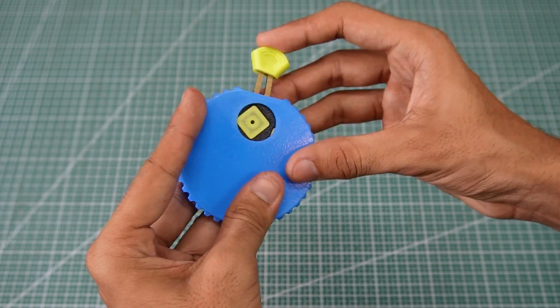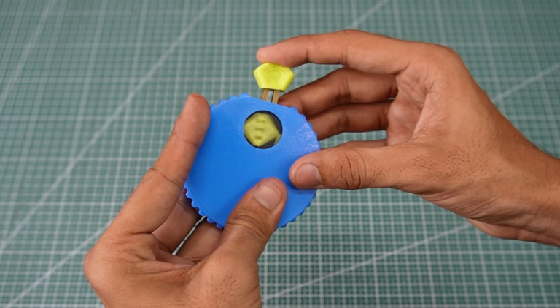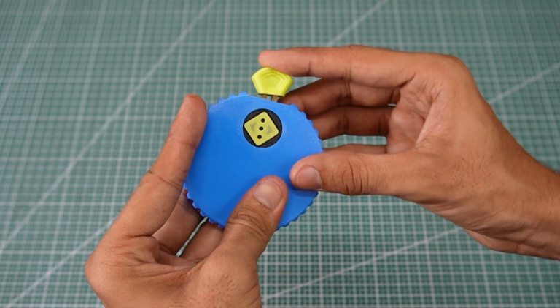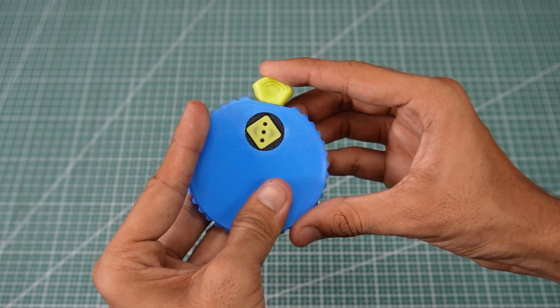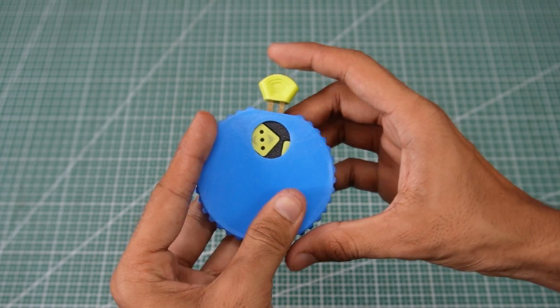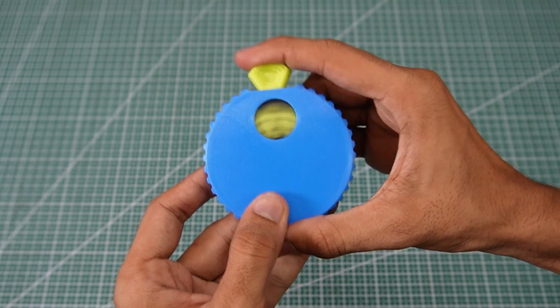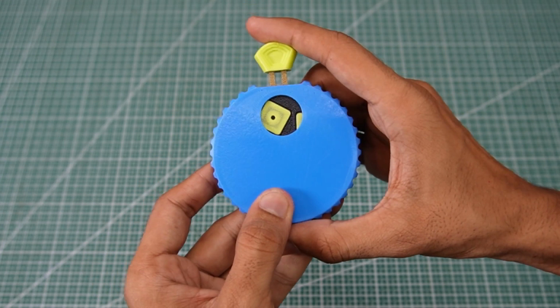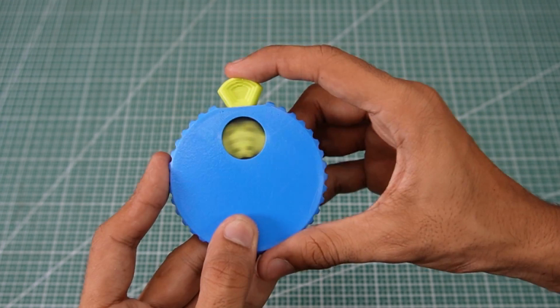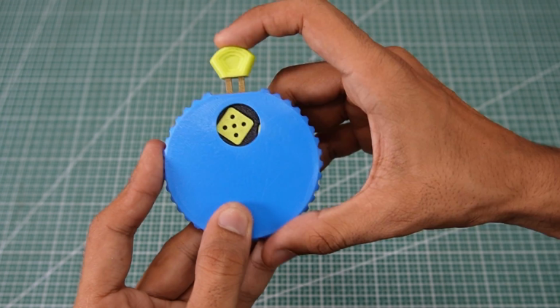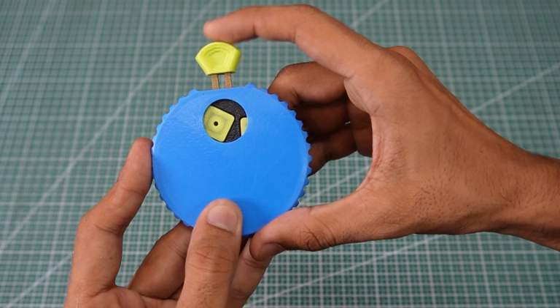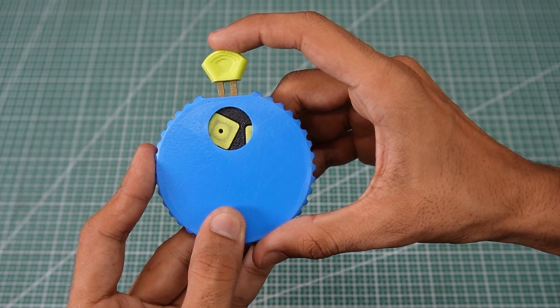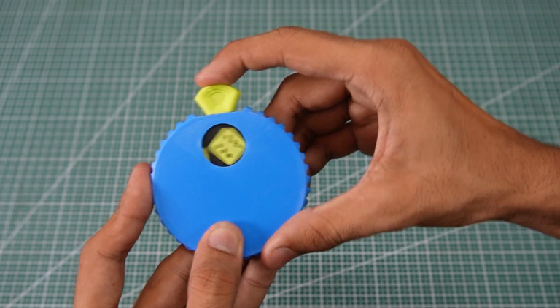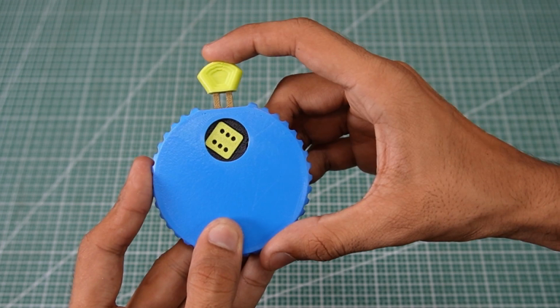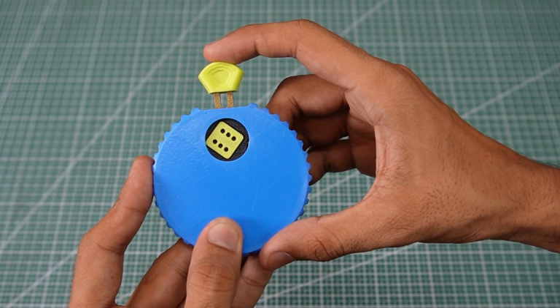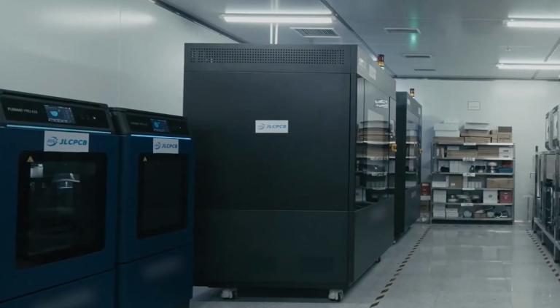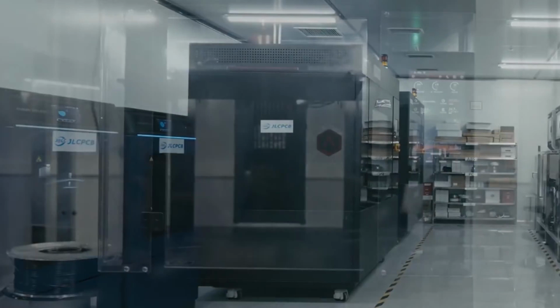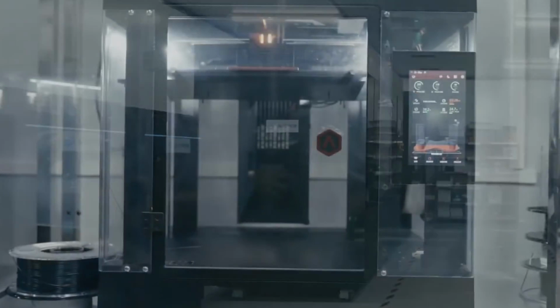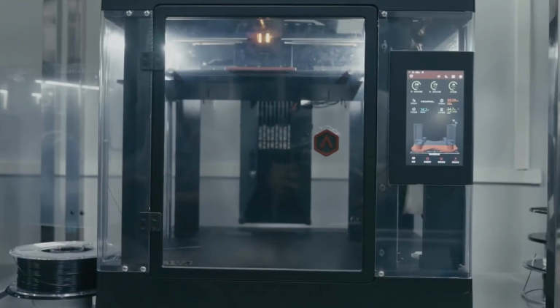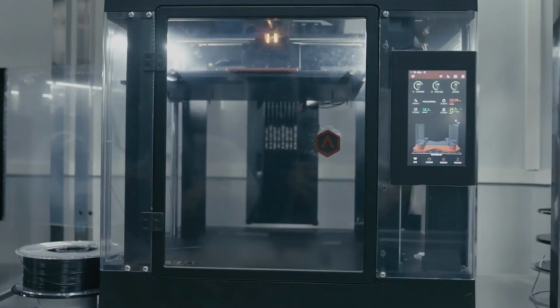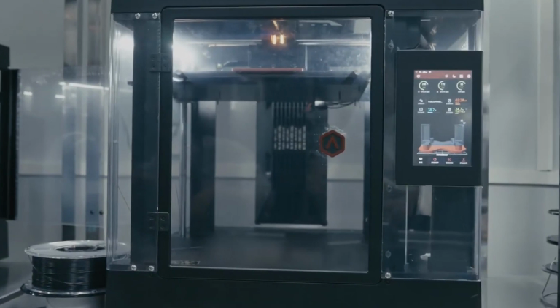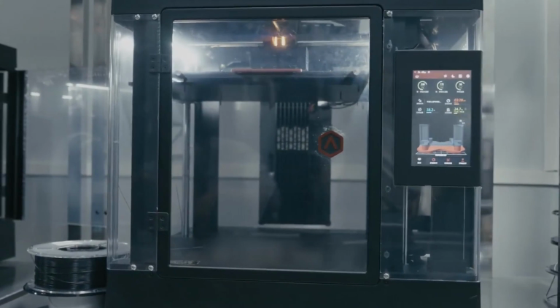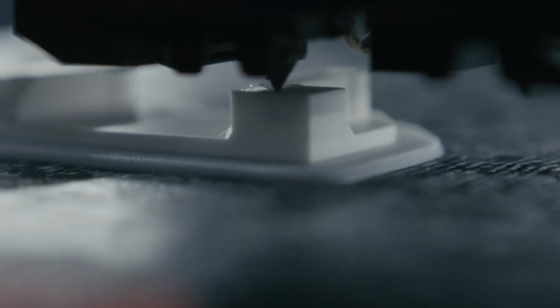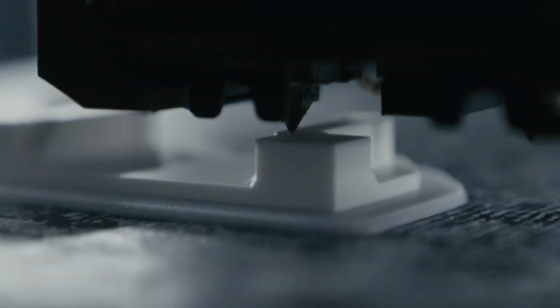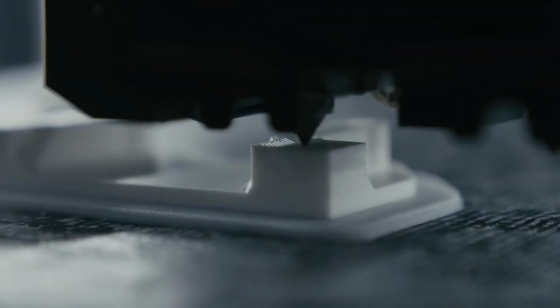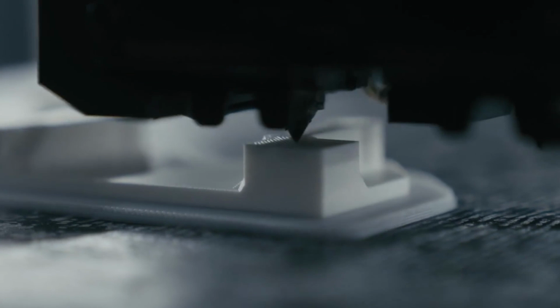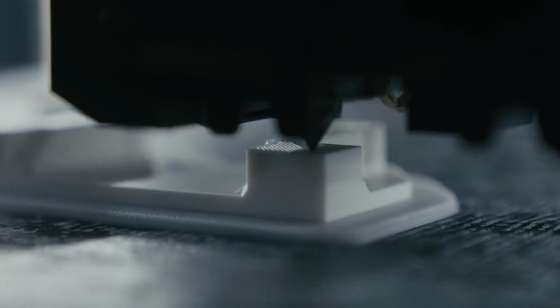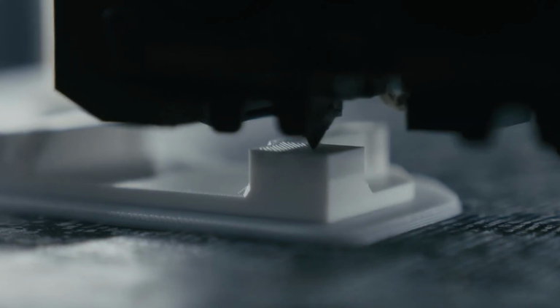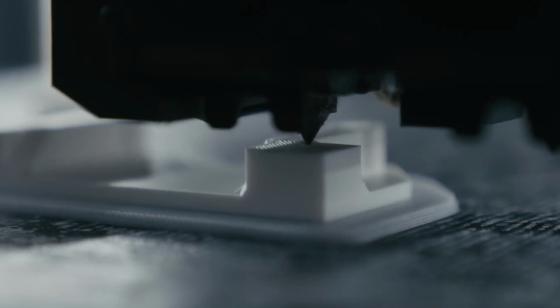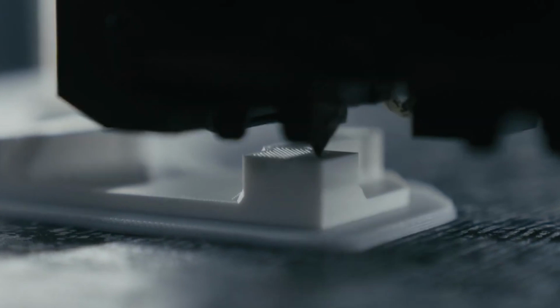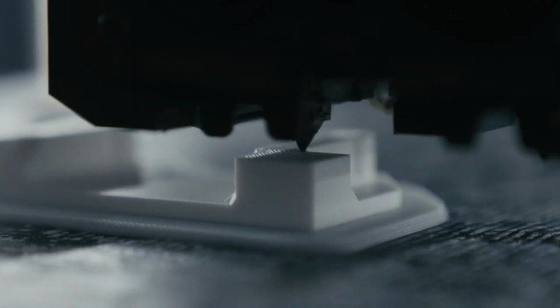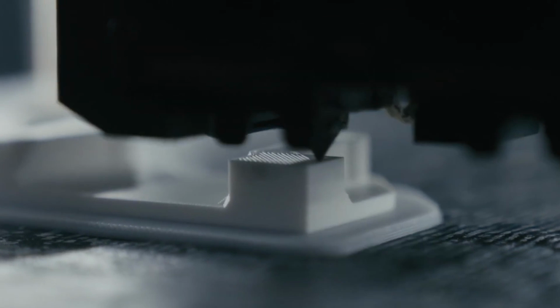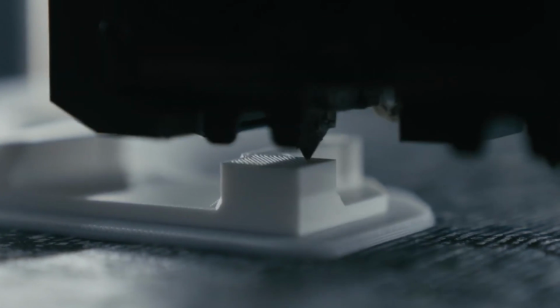Dice. This fidget-type dice is fun to use. These prints really highlight what's possible with high quality printing. All the mechanical parts worked right out of the box.